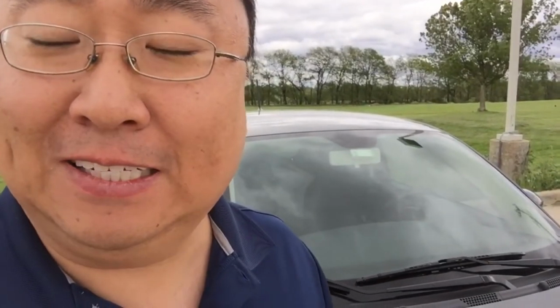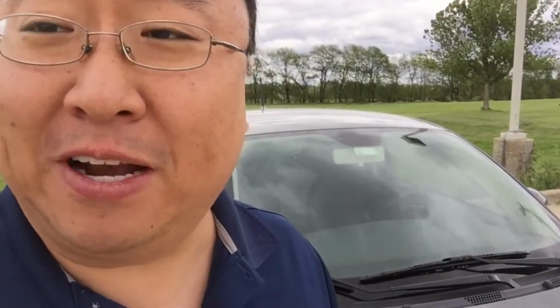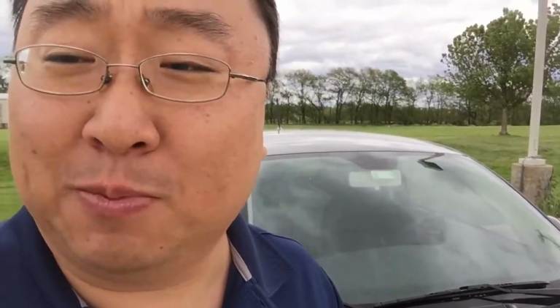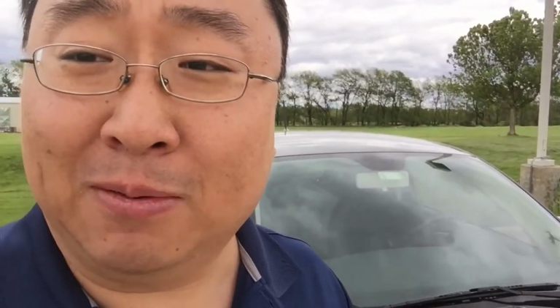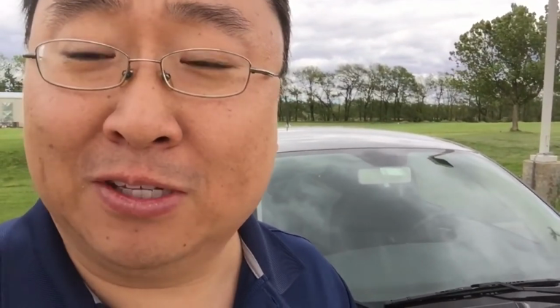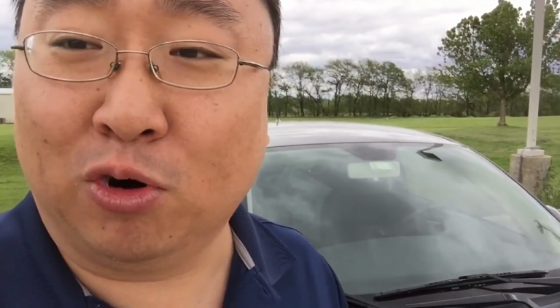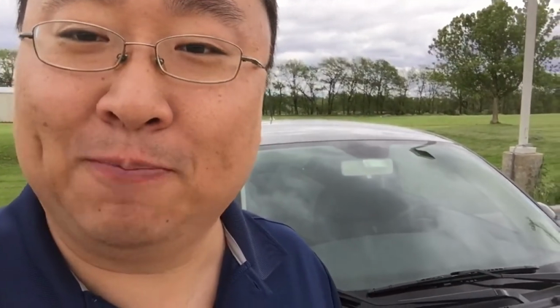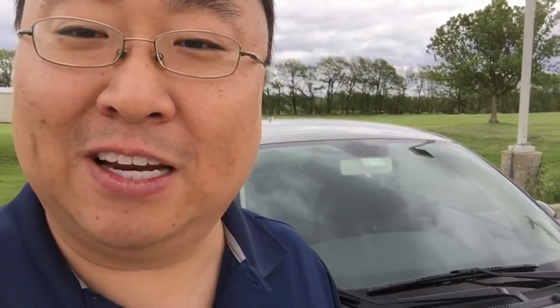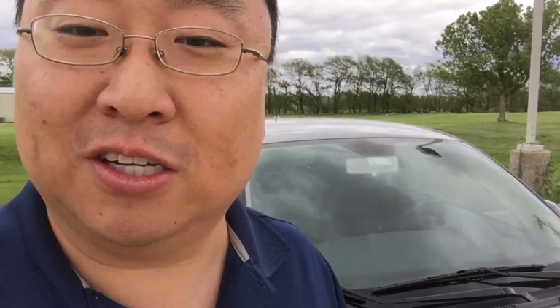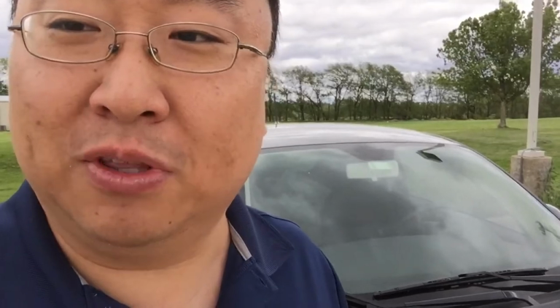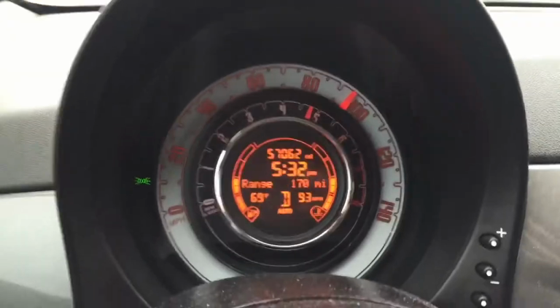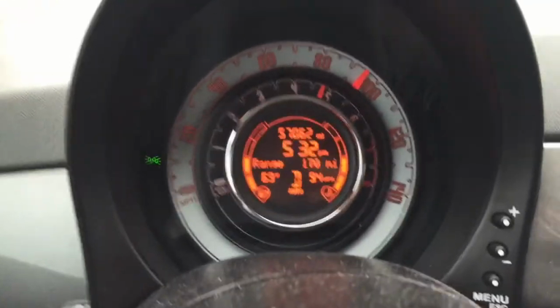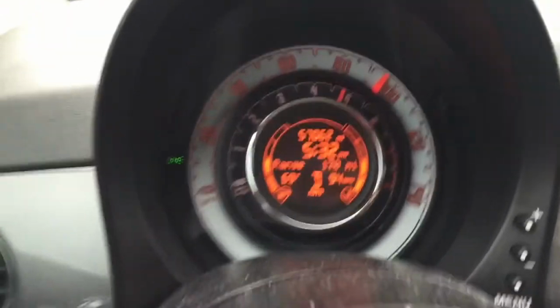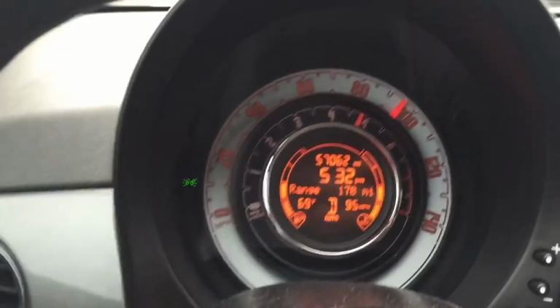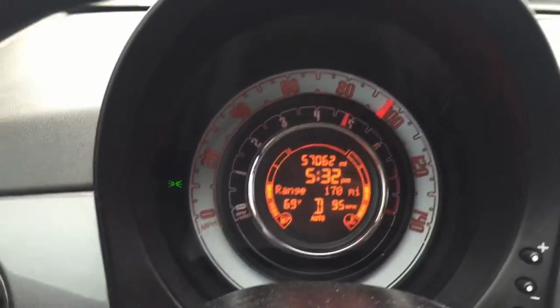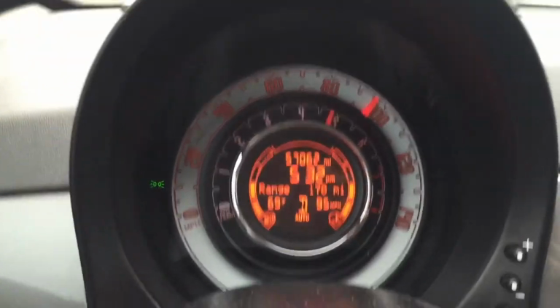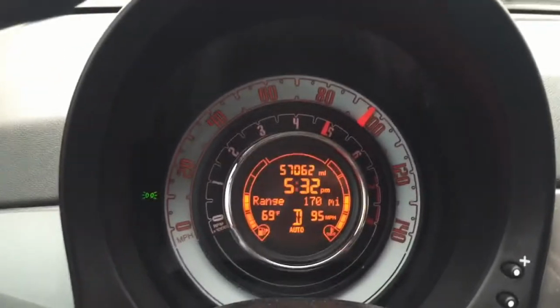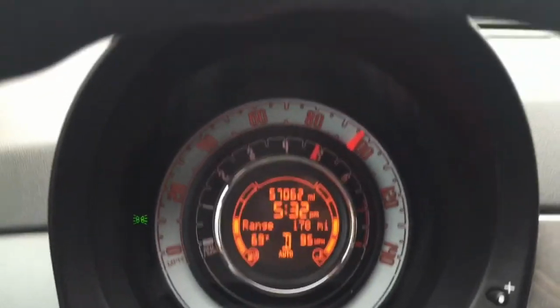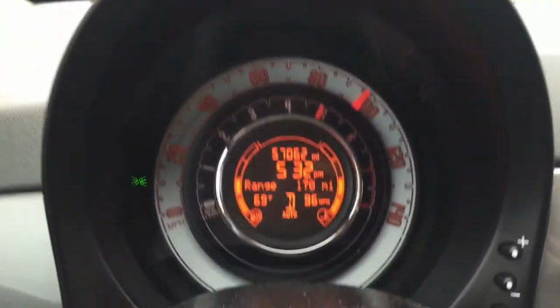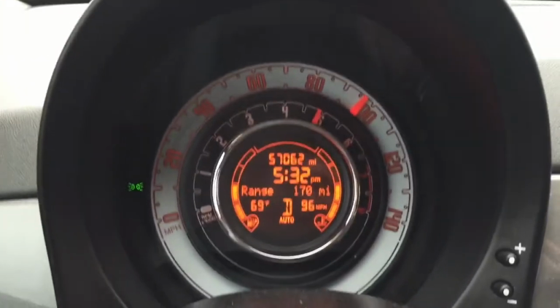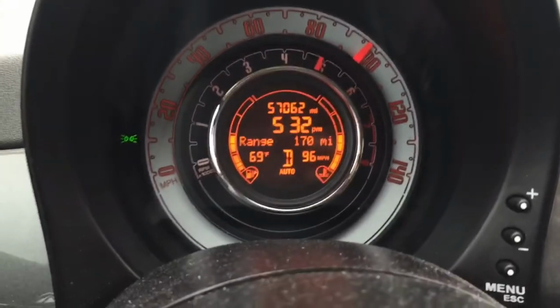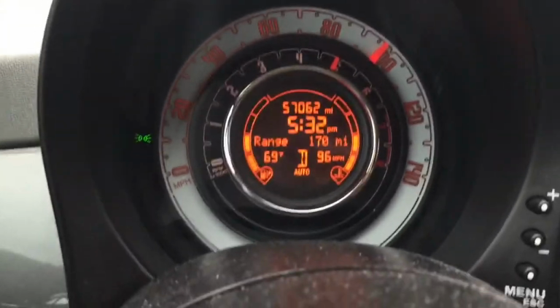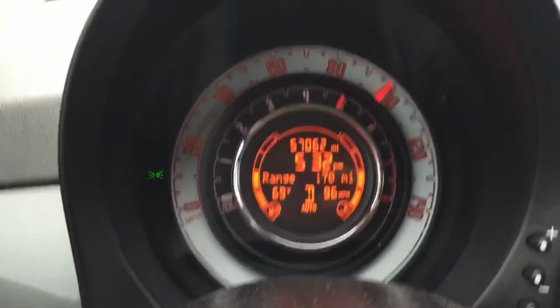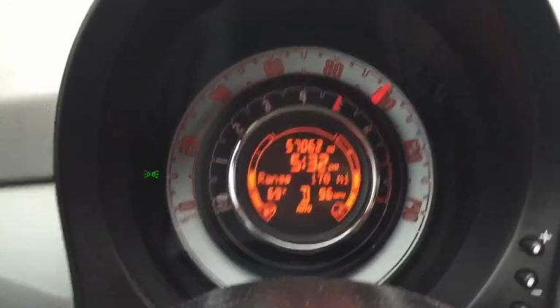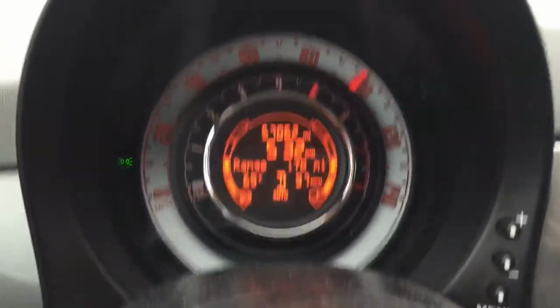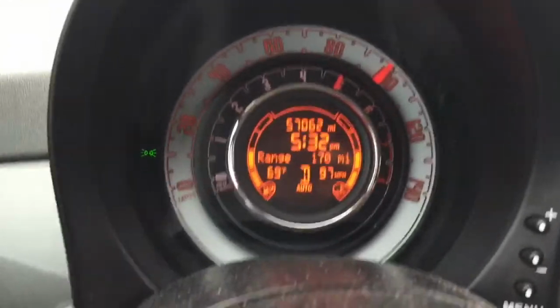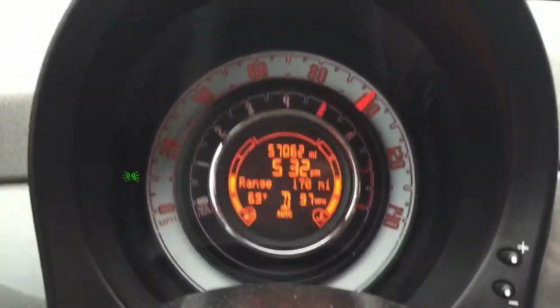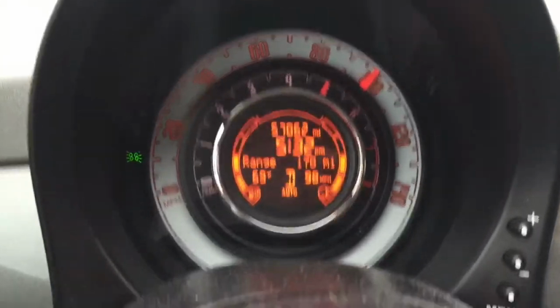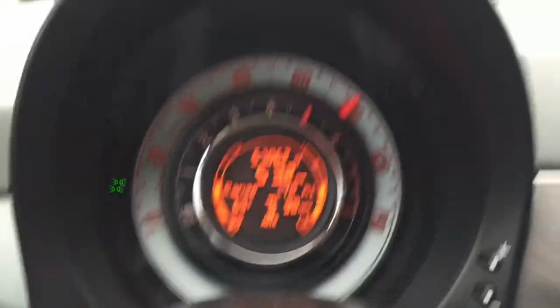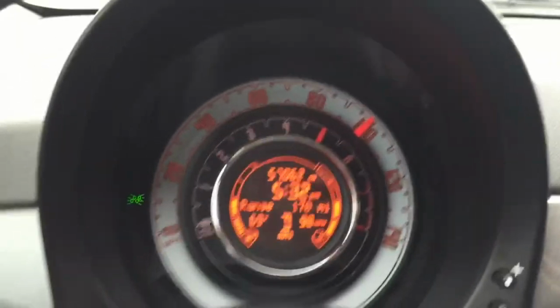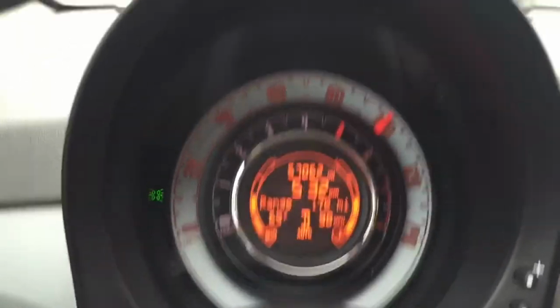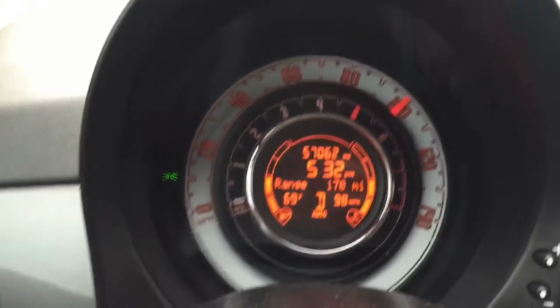Despite everyone else being in BMWs and Porsches, got a chance to just put the foot down. As you can see, we trapped 100 miles an hour on the straight, had to let up as my passenger was trying to record the speedometer as we went into the turn. So you can see I had to let up and then get on the brake.